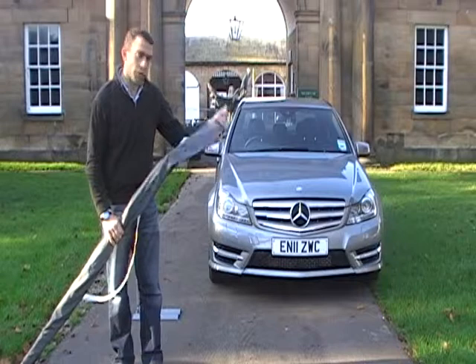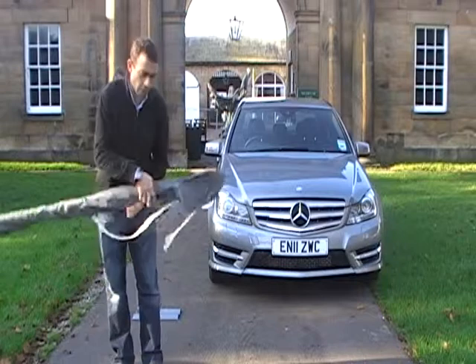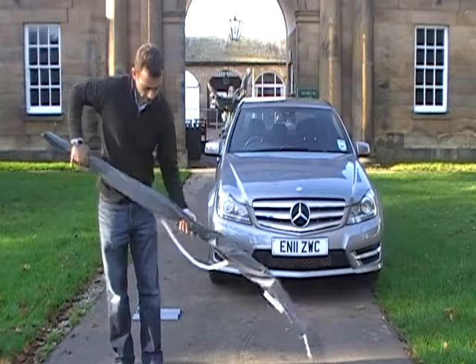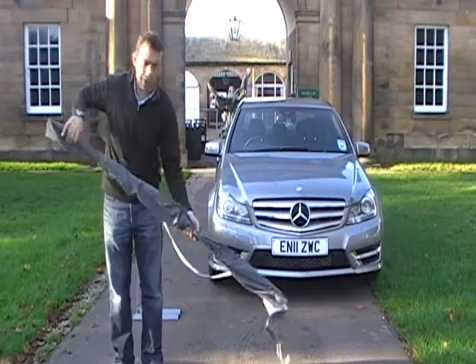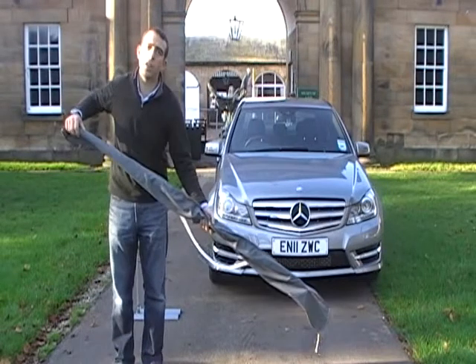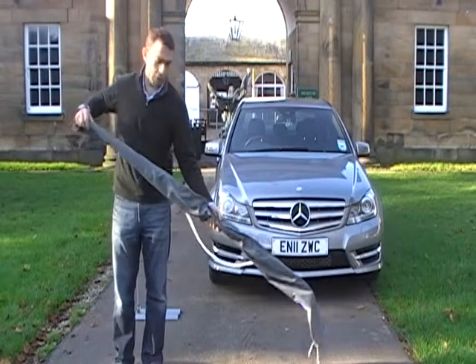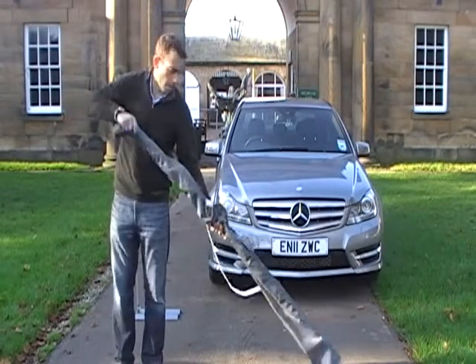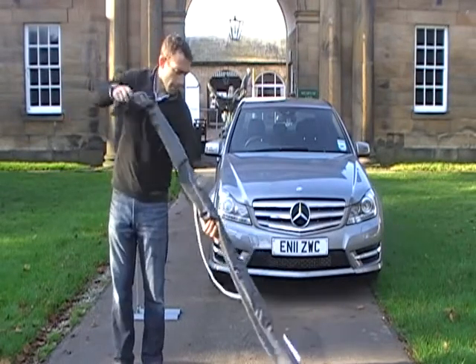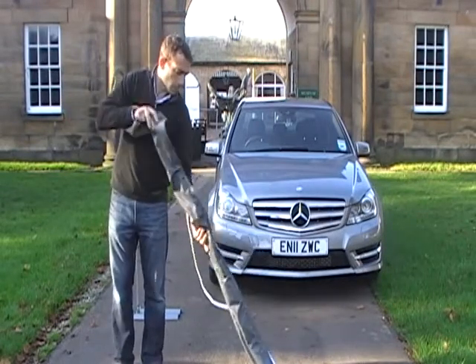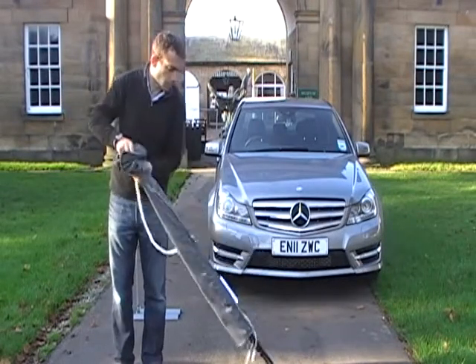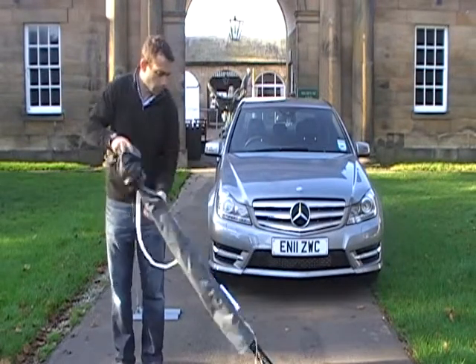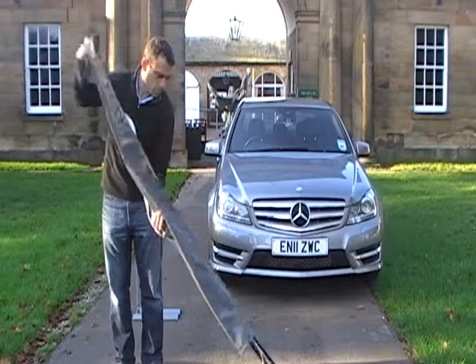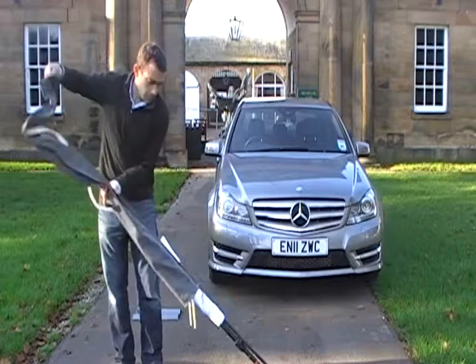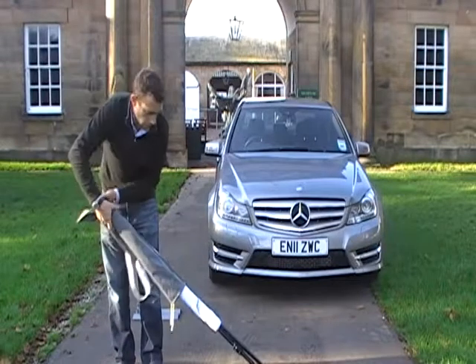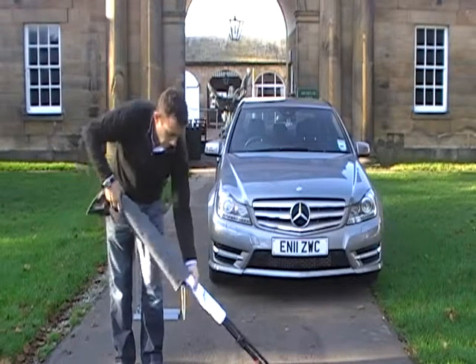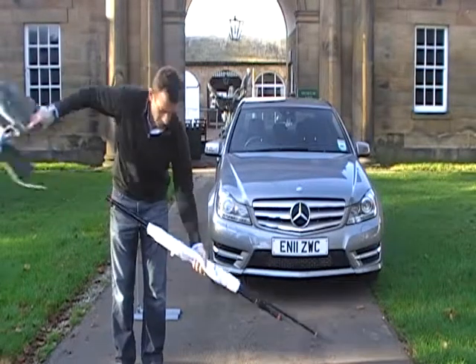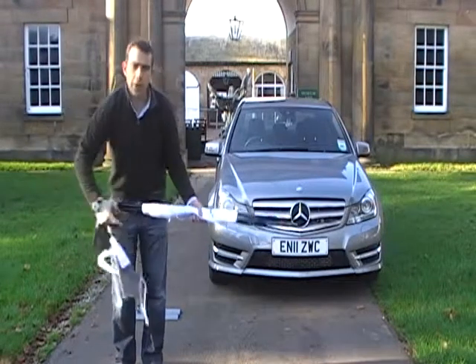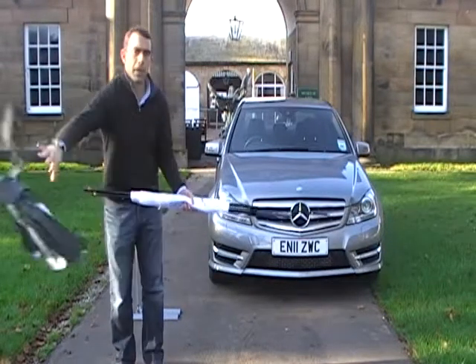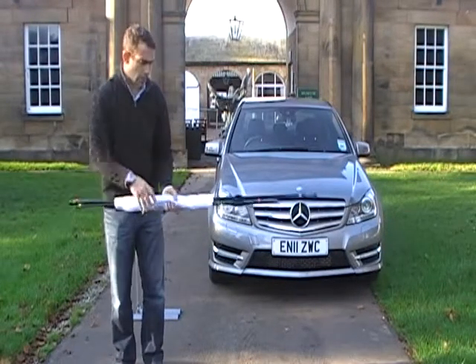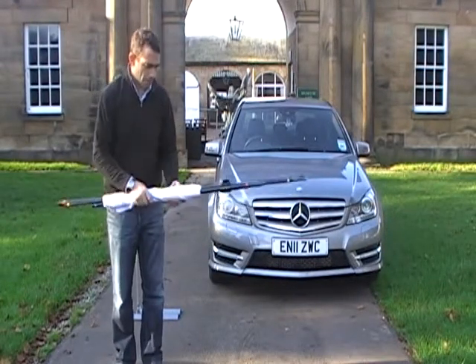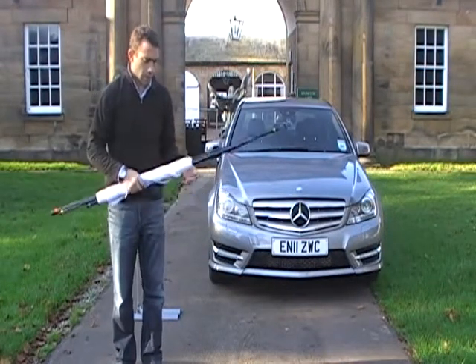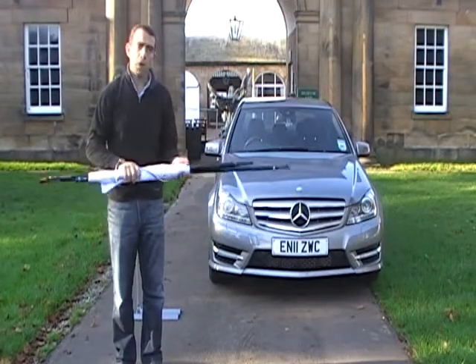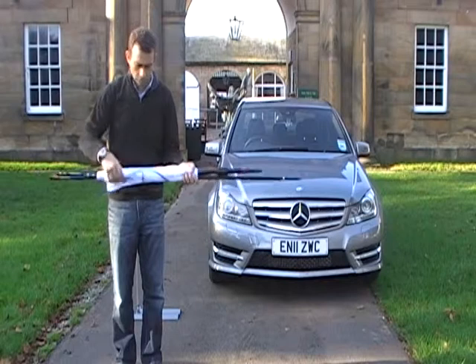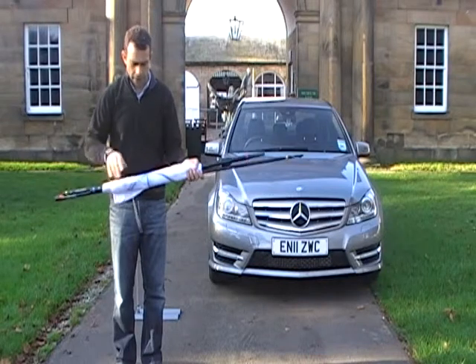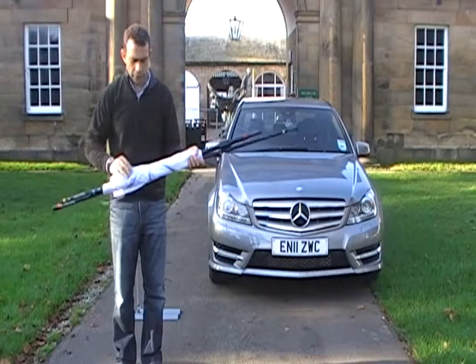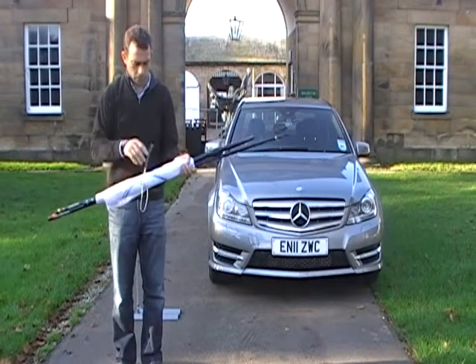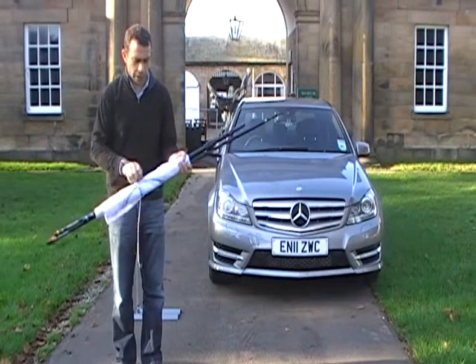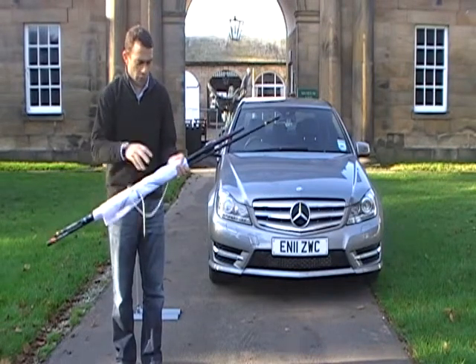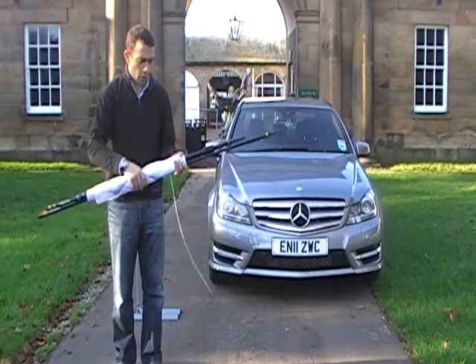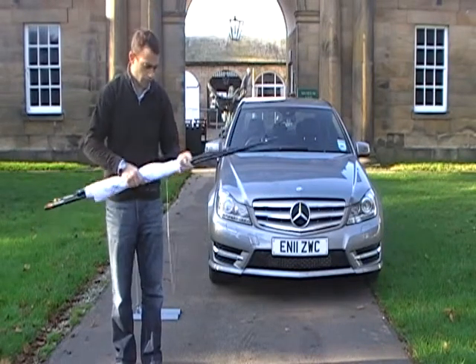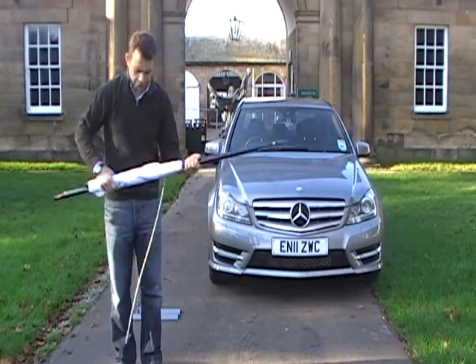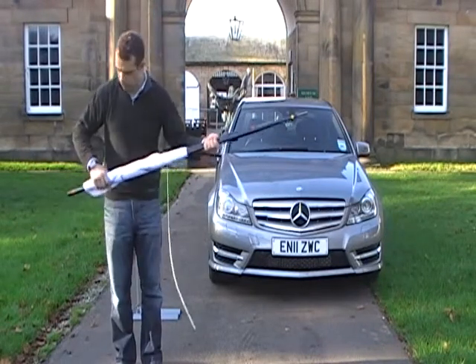Just undo the top and tip the contents out onto the ground. Don't need the bag anymore, get rid of that. So we've got a pole and a flag ready to install. Just take the flag off the poles, sleeving it off.